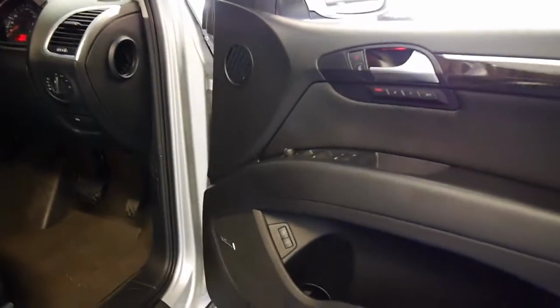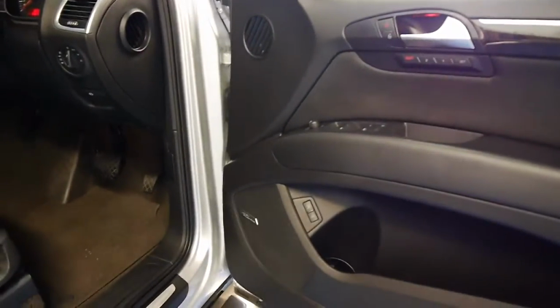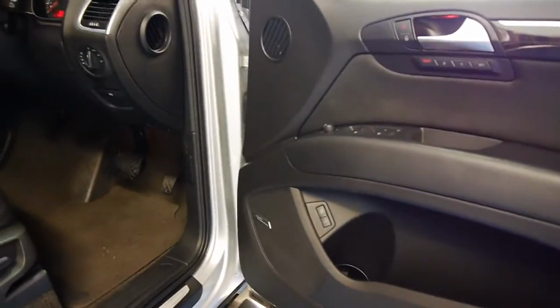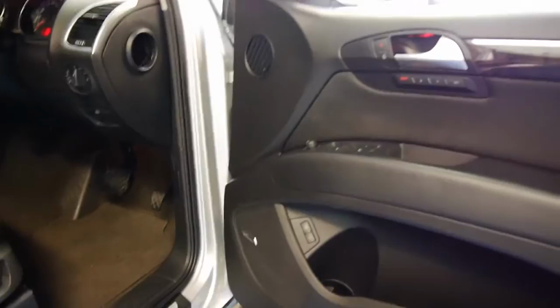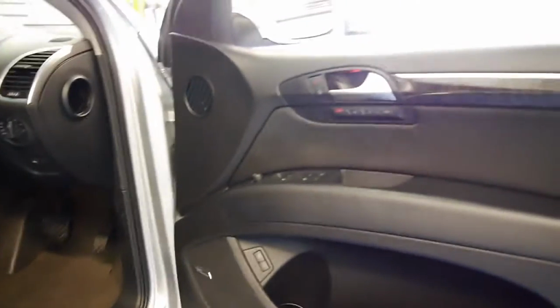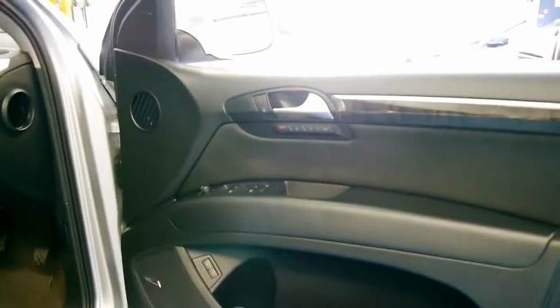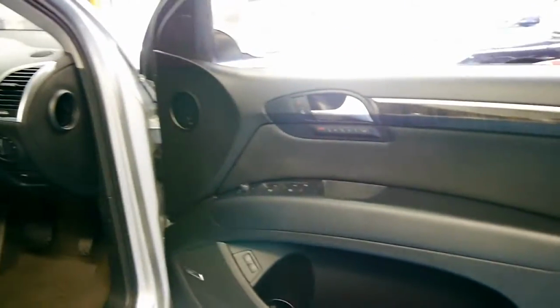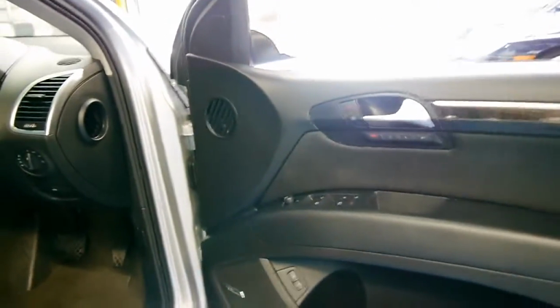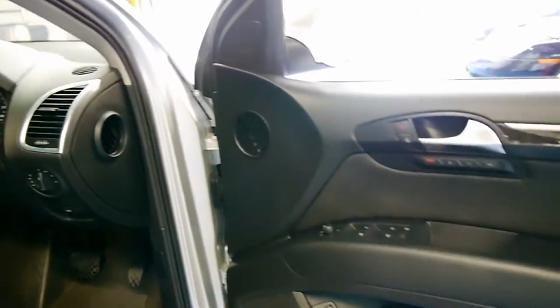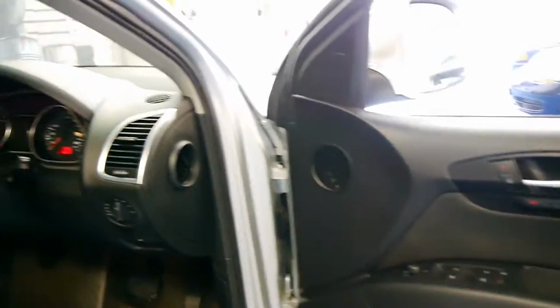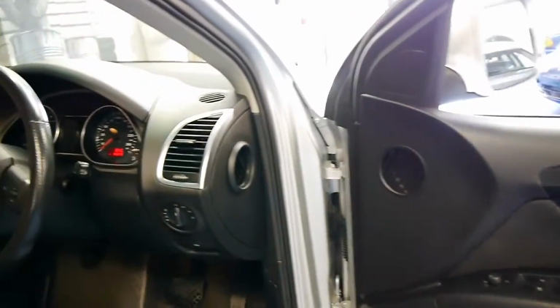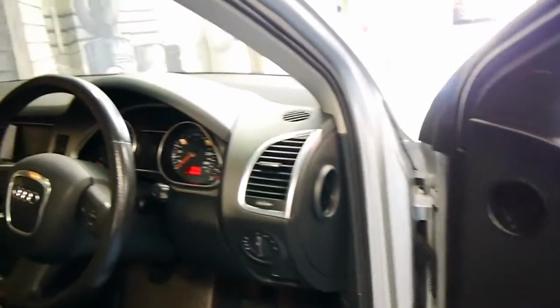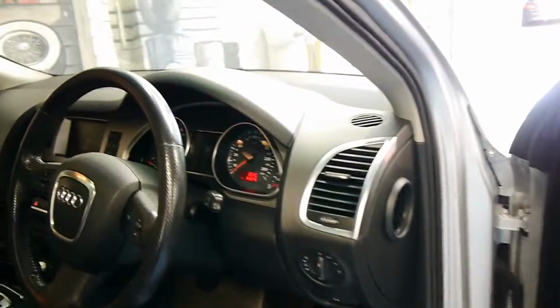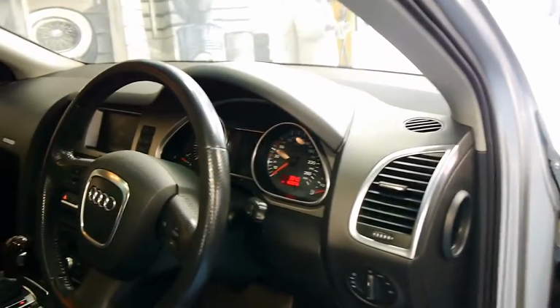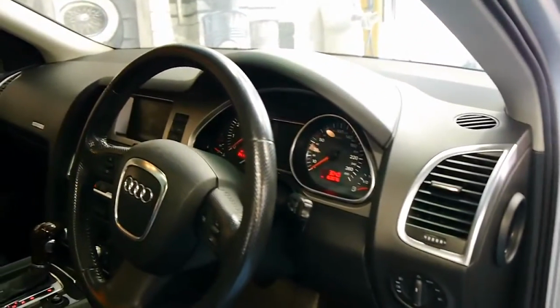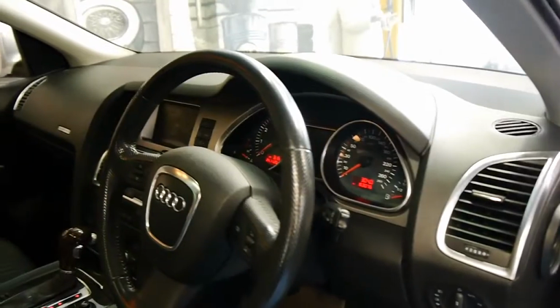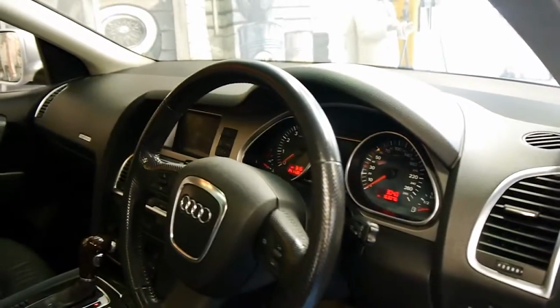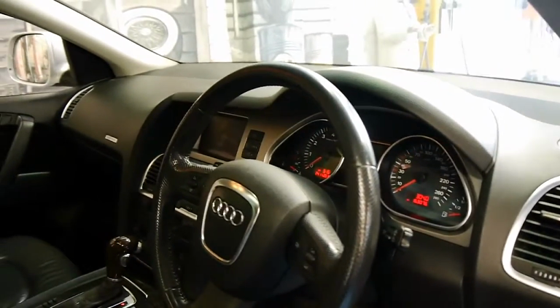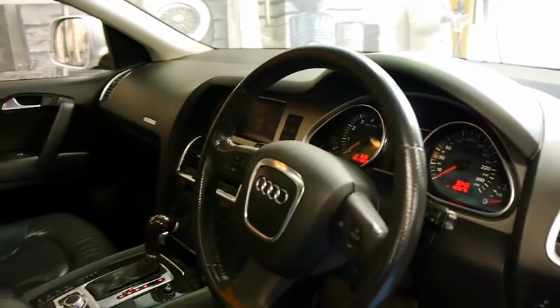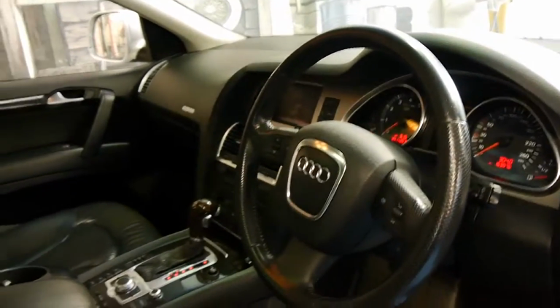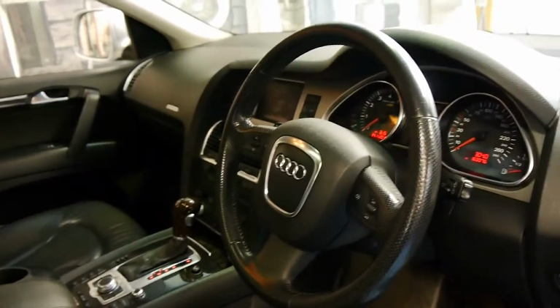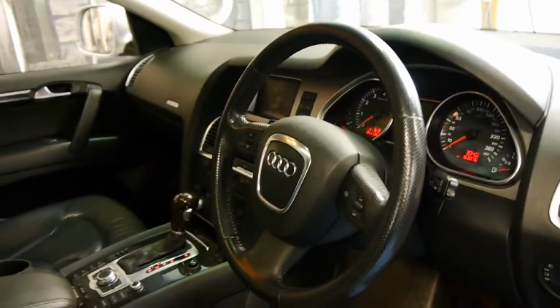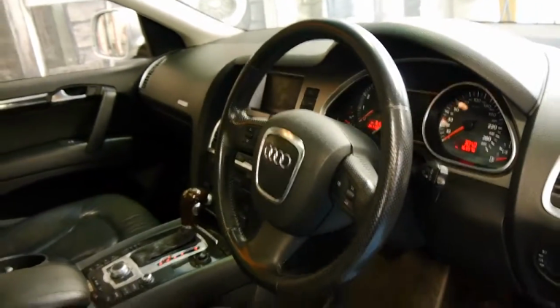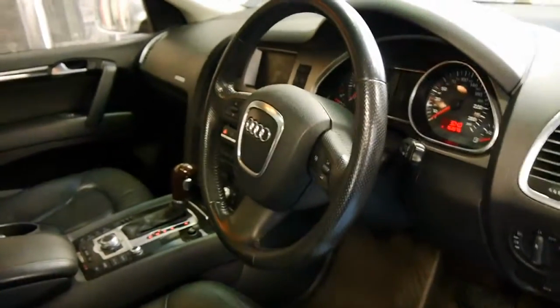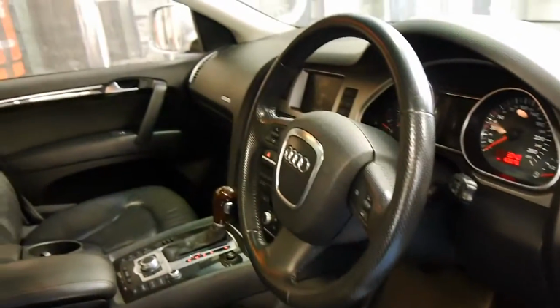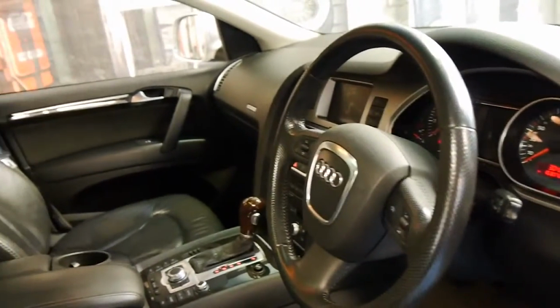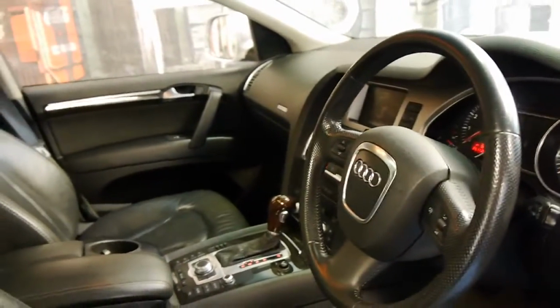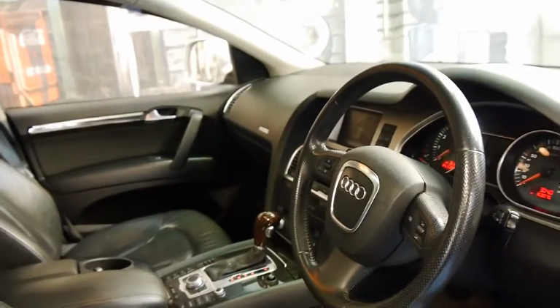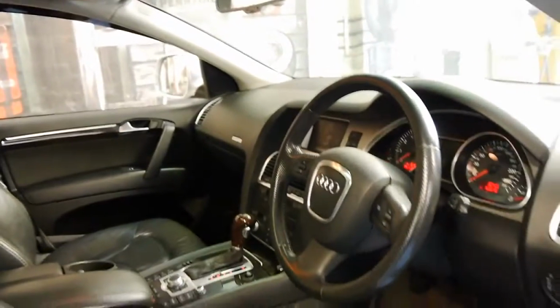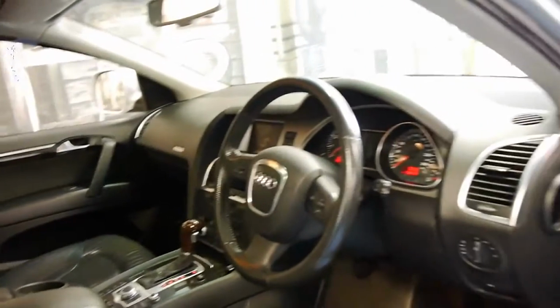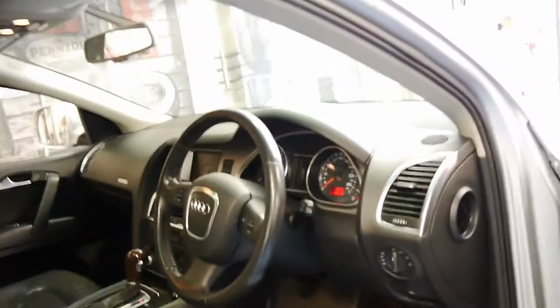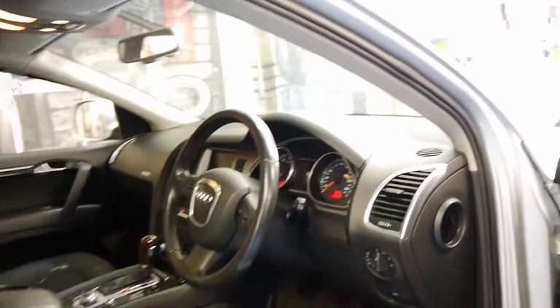It's got memory electric driver's seat, Bose sound system, reverse camera, navigation, and the list goes on. It has done 163,000 kilometres, but it comes with a very good service history.